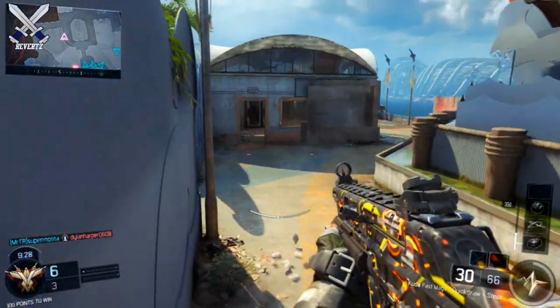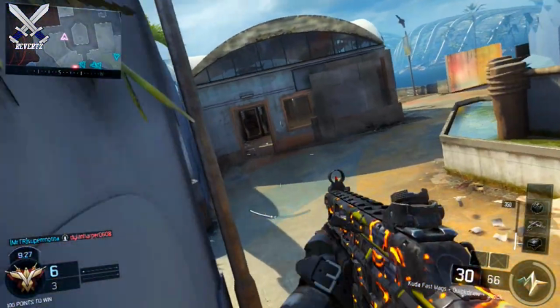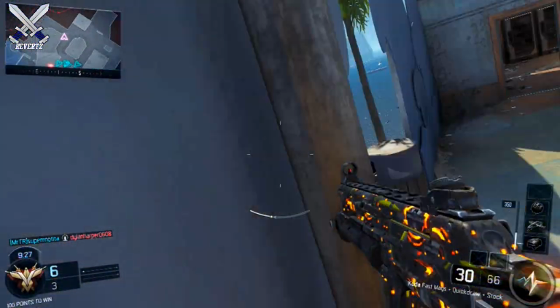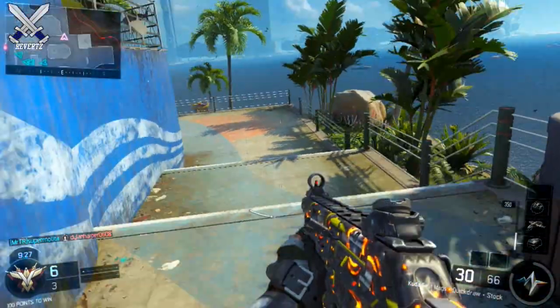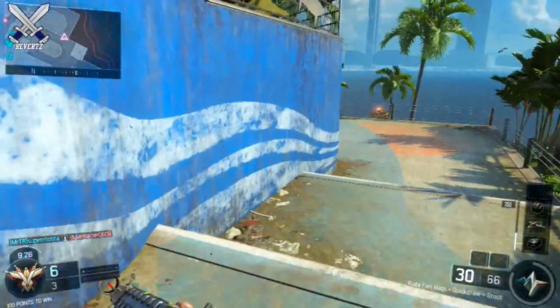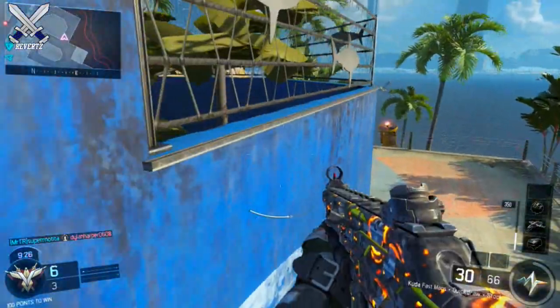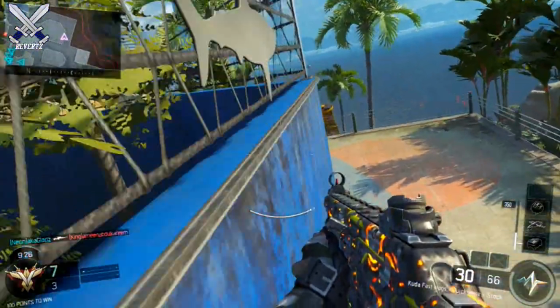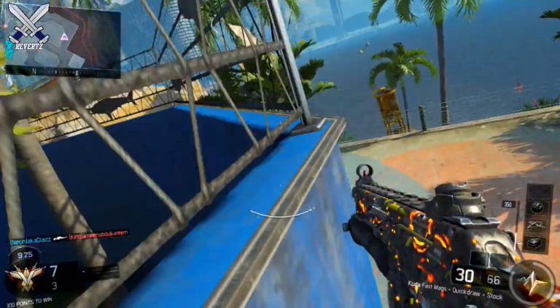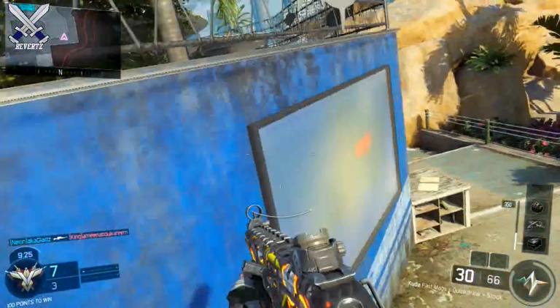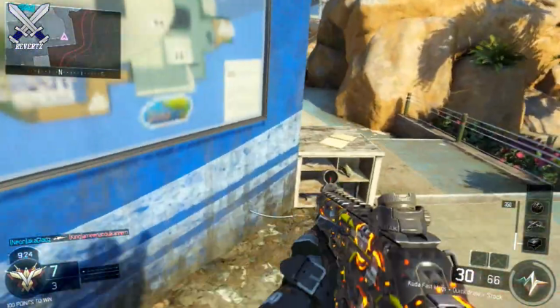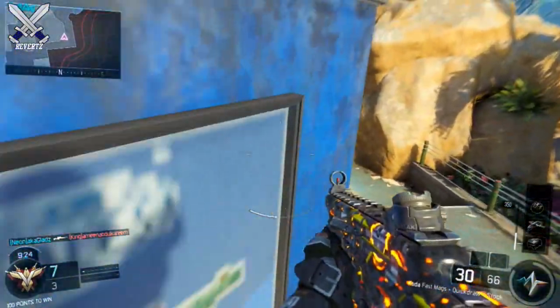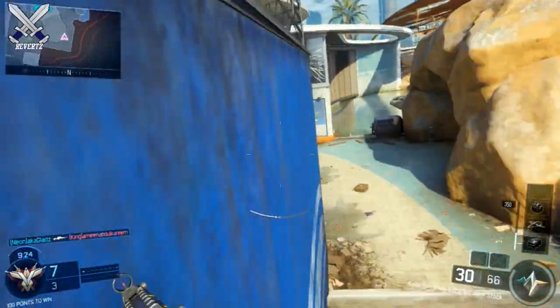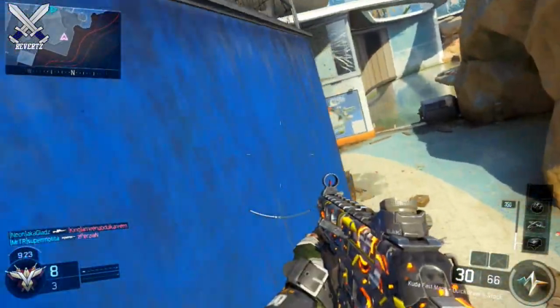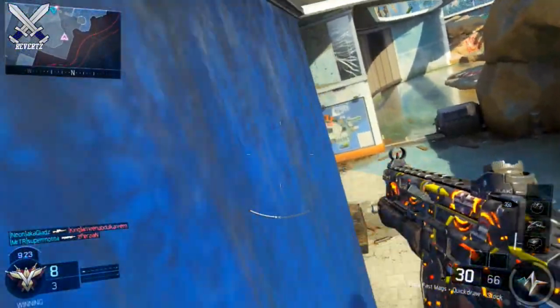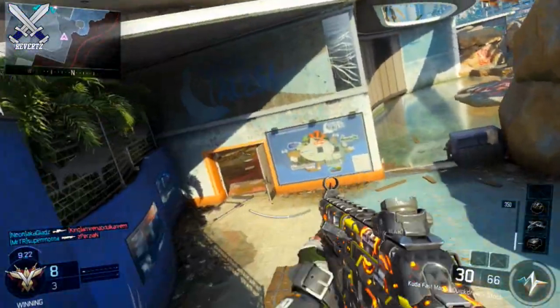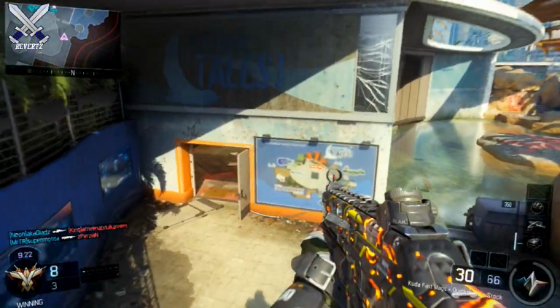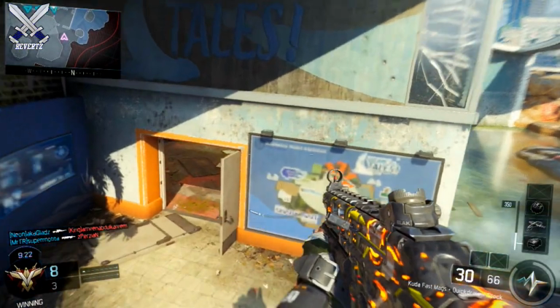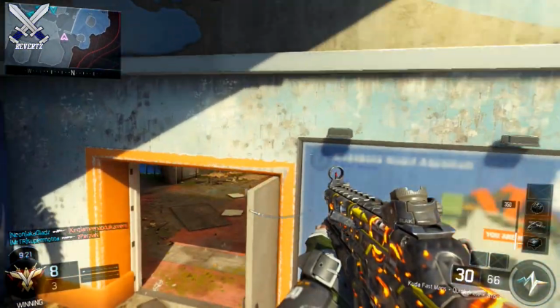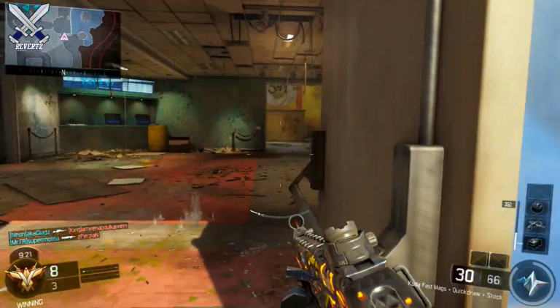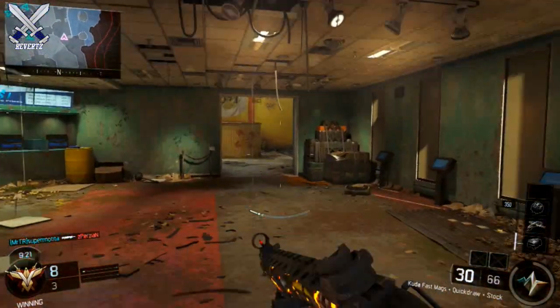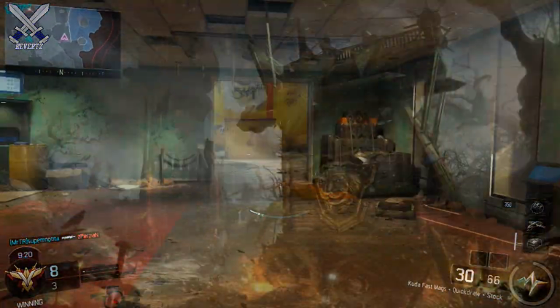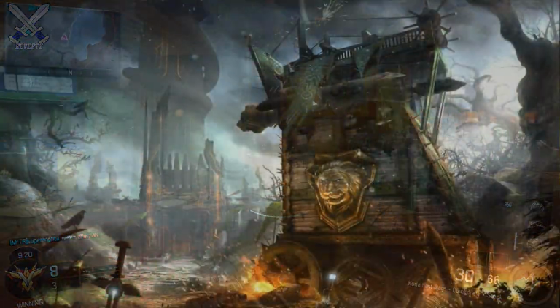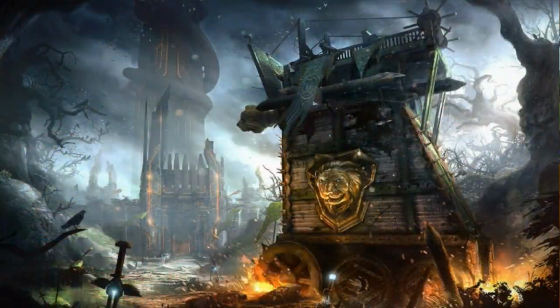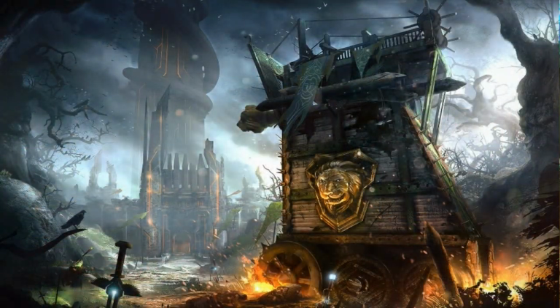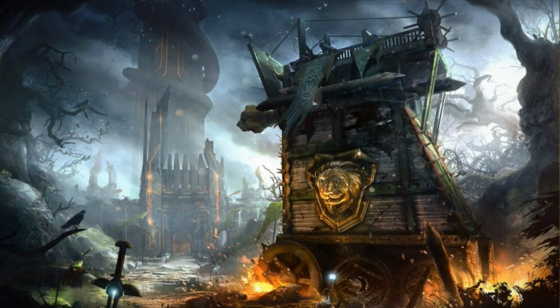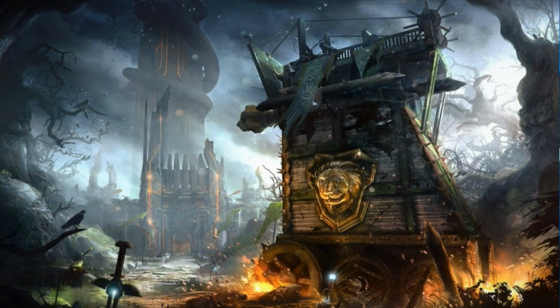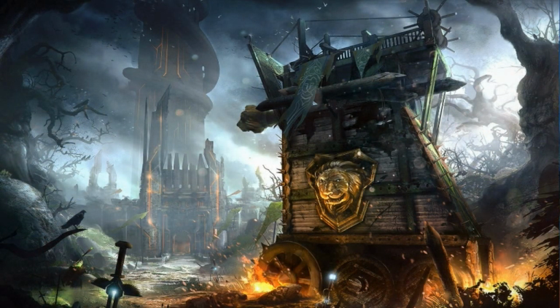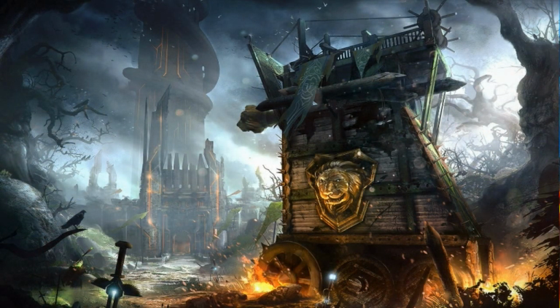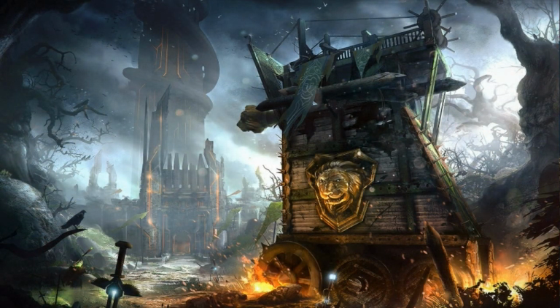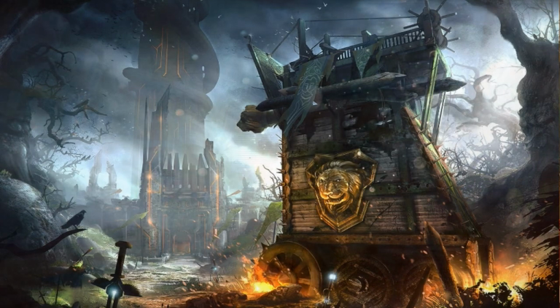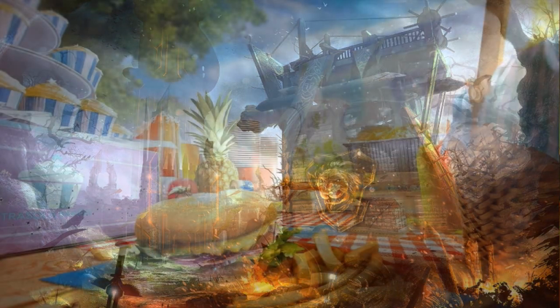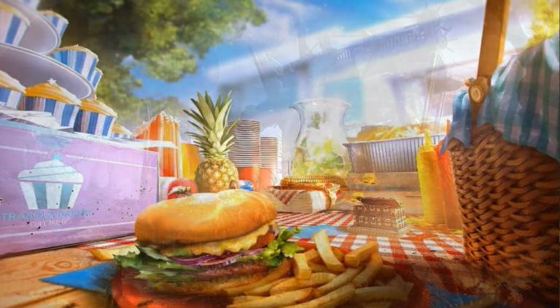We have Citadel, Micro, Outlaw, and Rupture. And of course we have the new Zombies map, but I'm not gonna touch too much into that. We're gonna start off with Citadel first. Citadel is based in a medieval castle and it's a medium-sized map with tight corners.